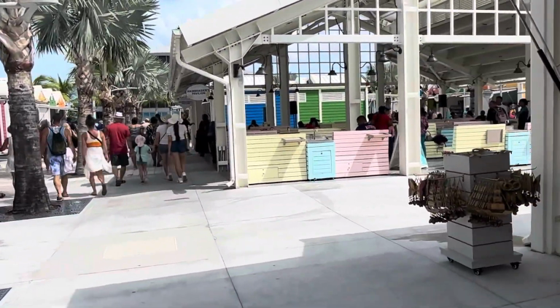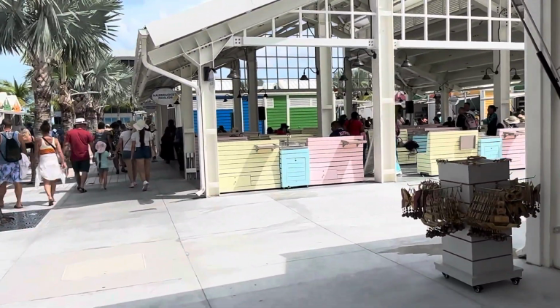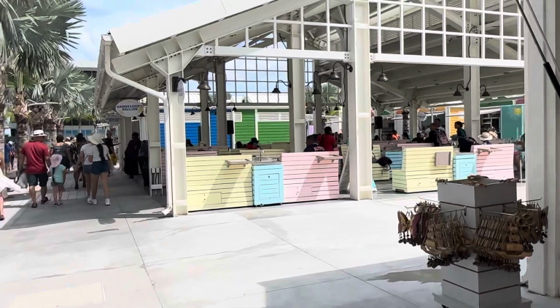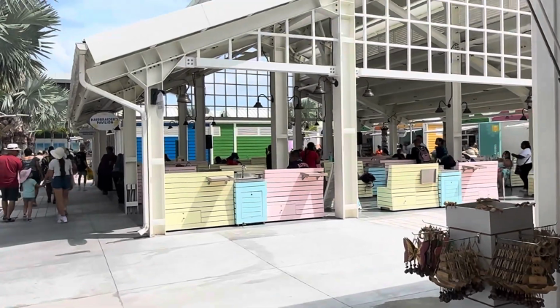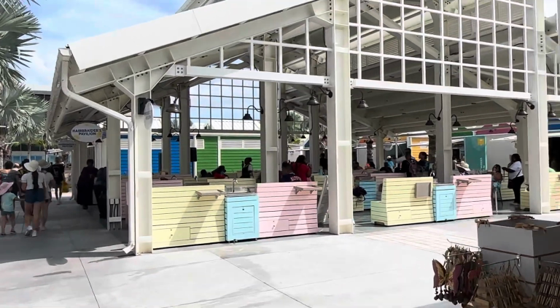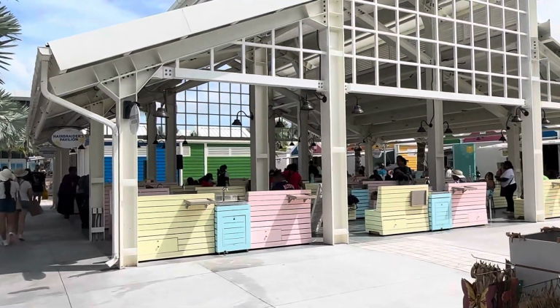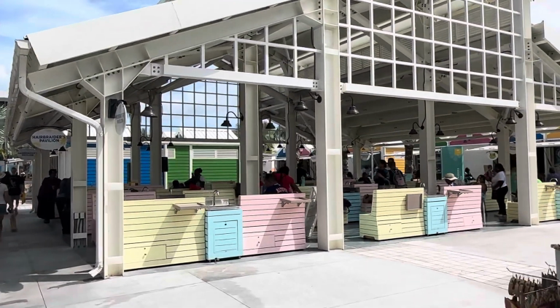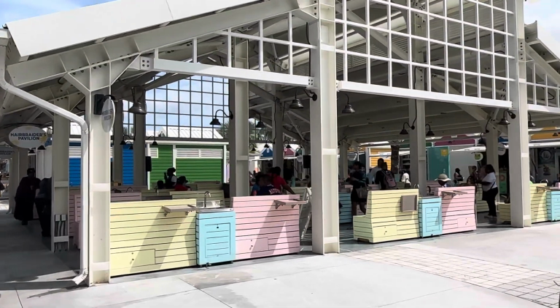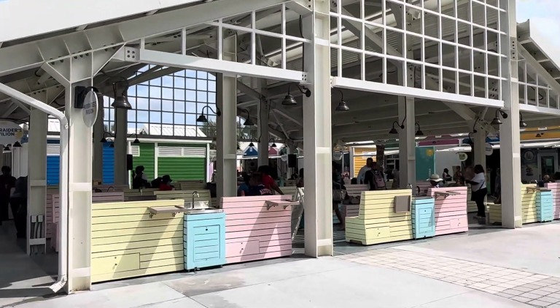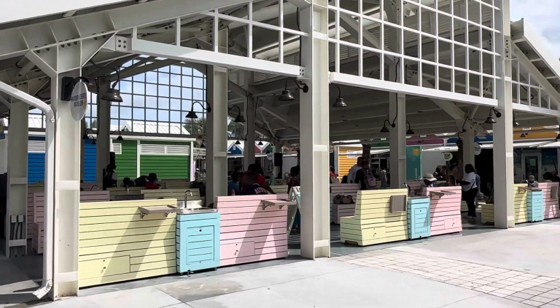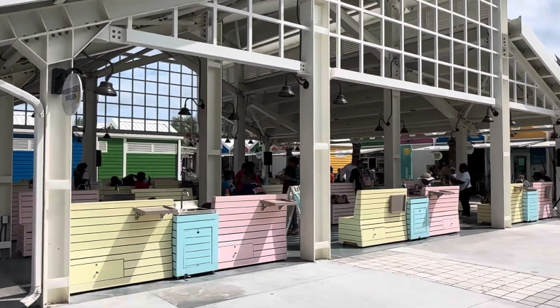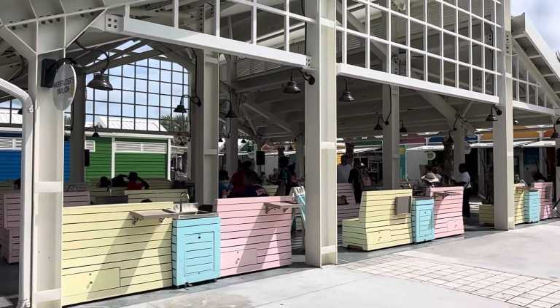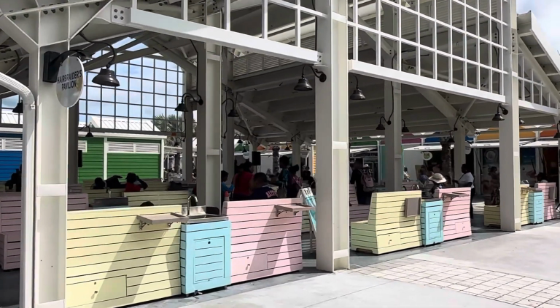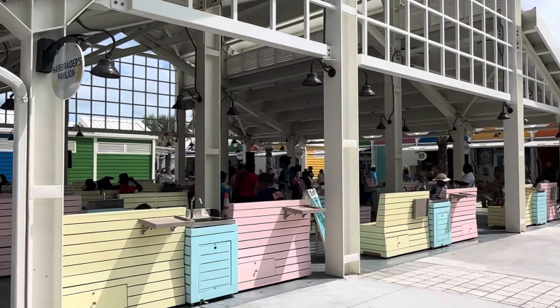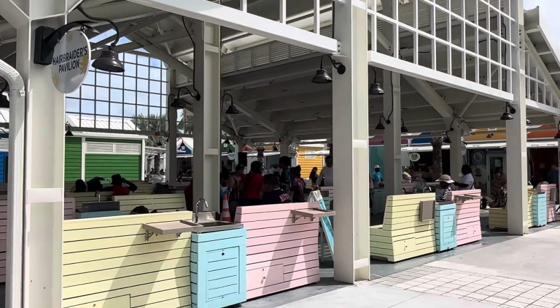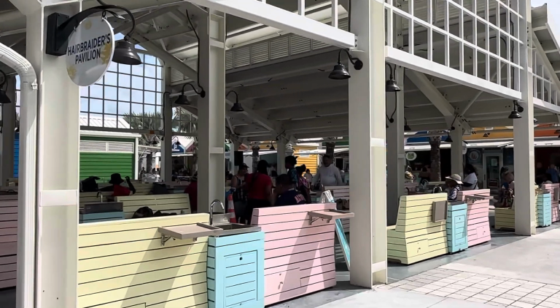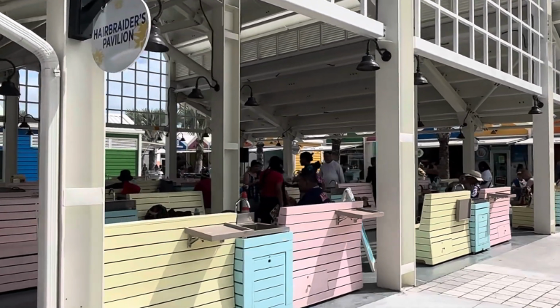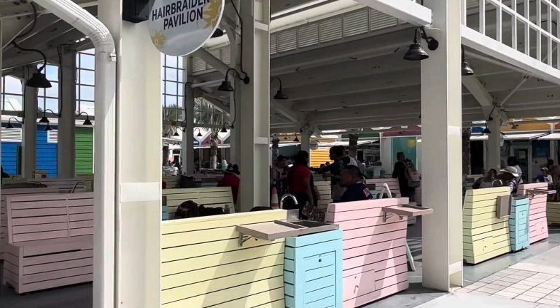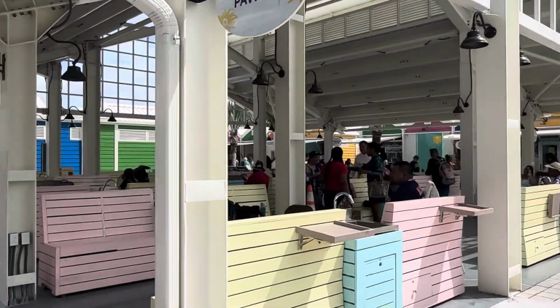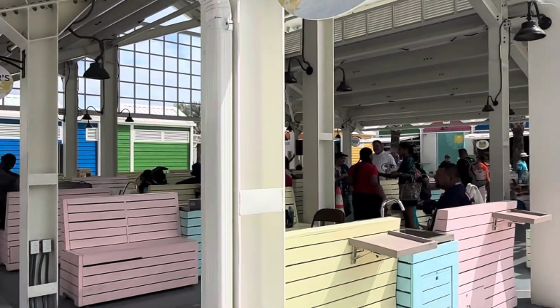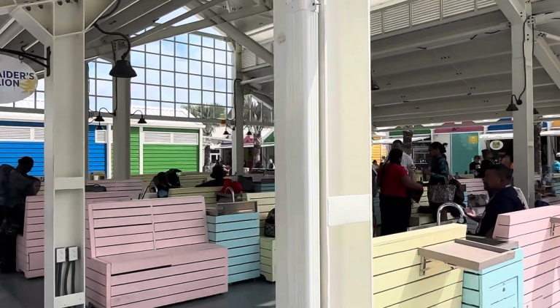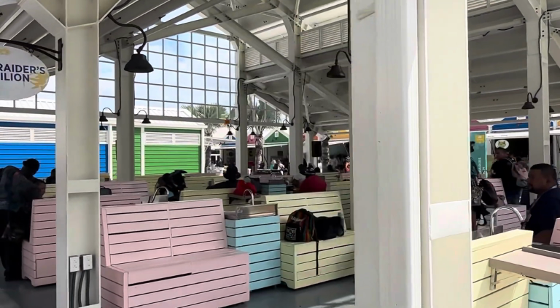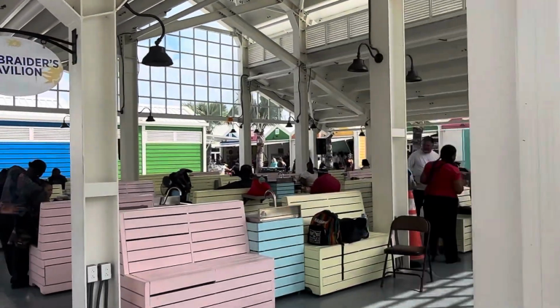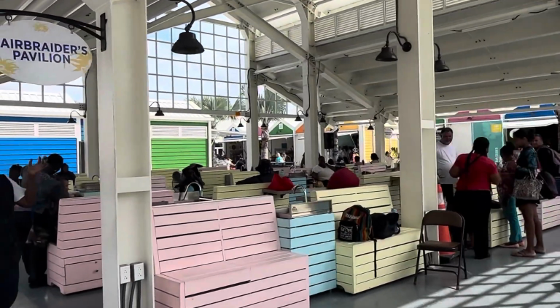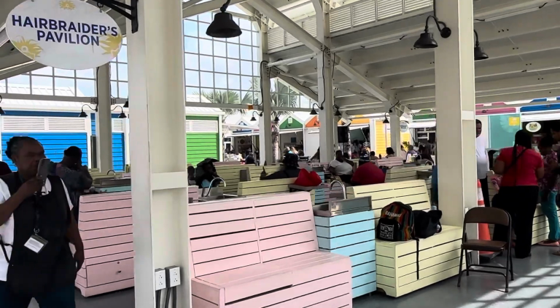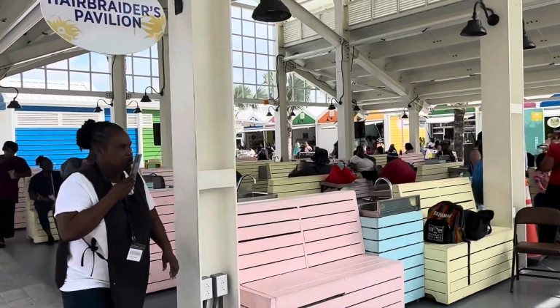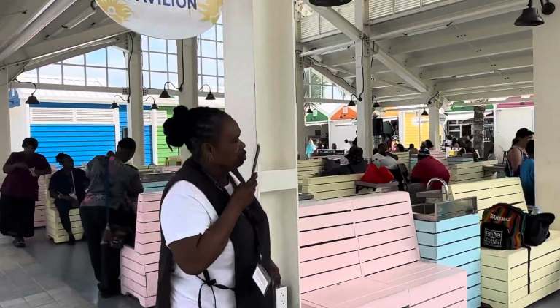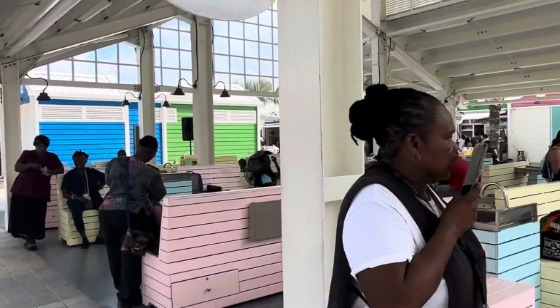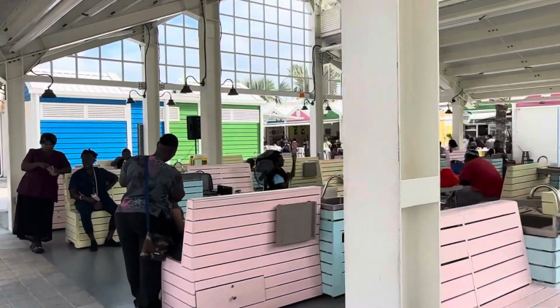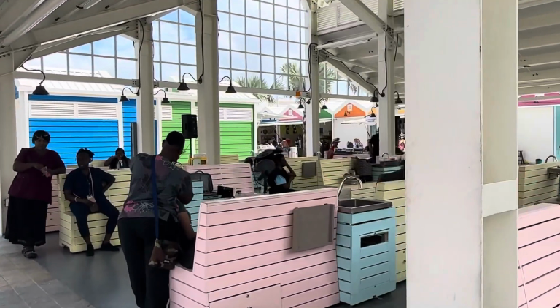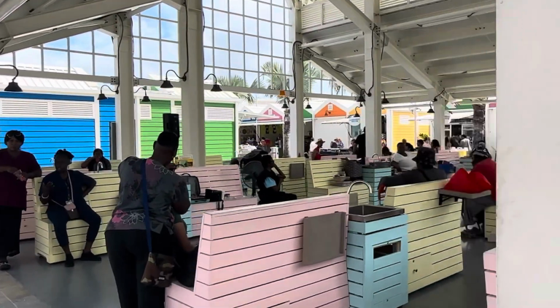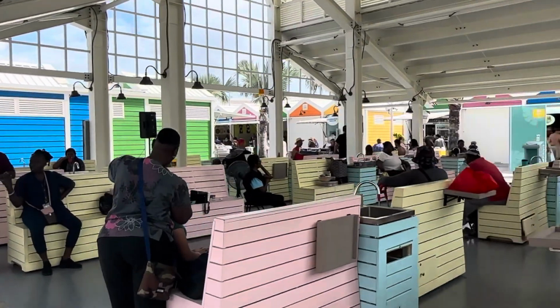This is the whole hair braiding station right here. If you'd like to get your hair braided, they got a ton of spots set up. Really cool. Let's see if we can find the prices — I know they got it listed somewhere.